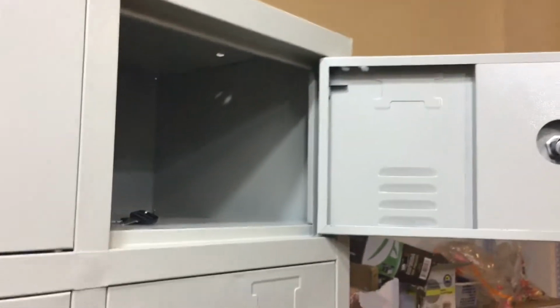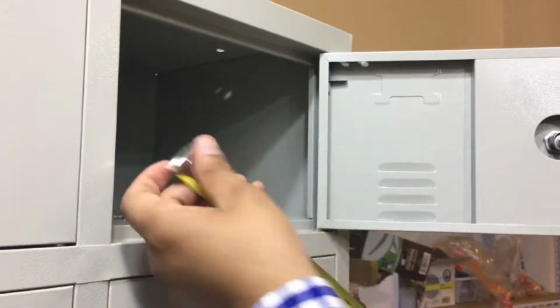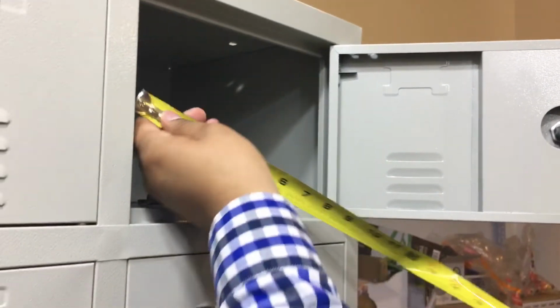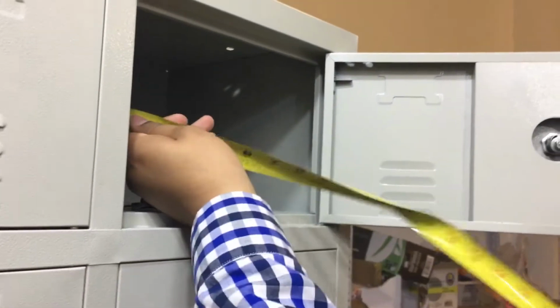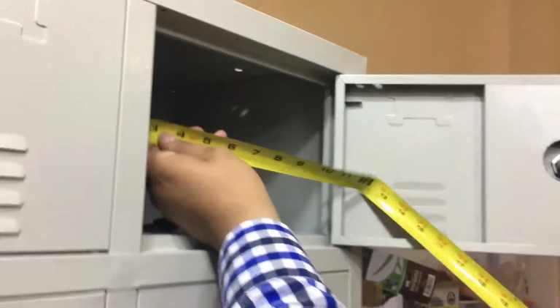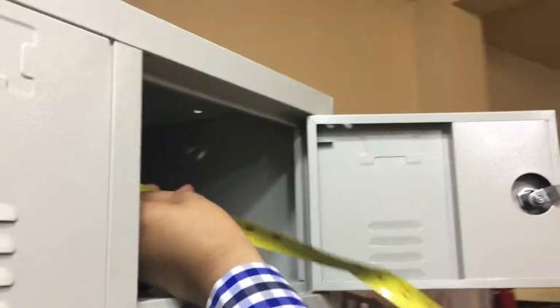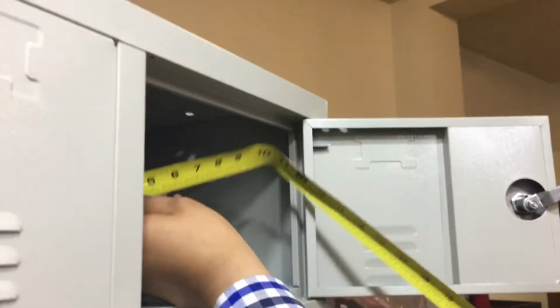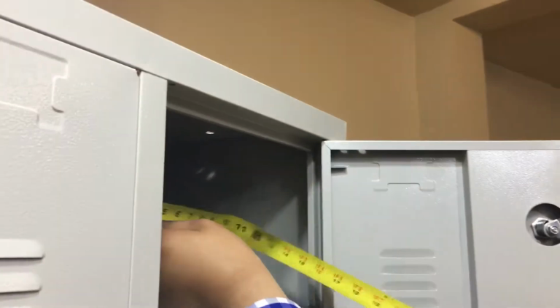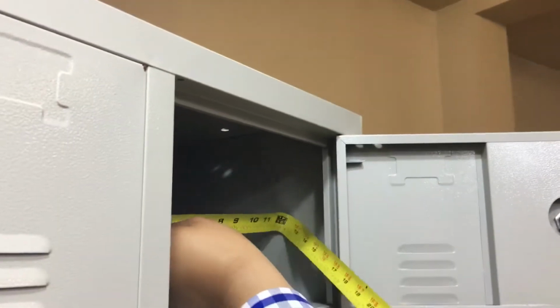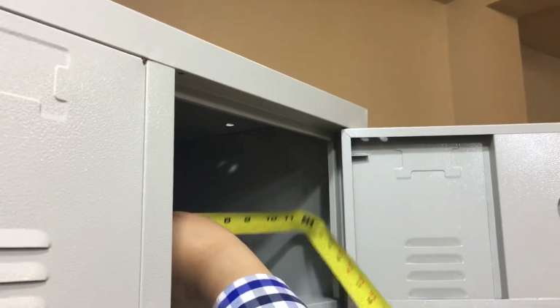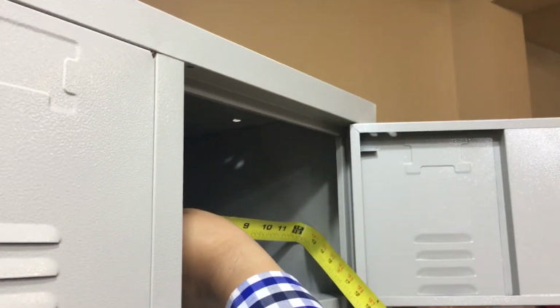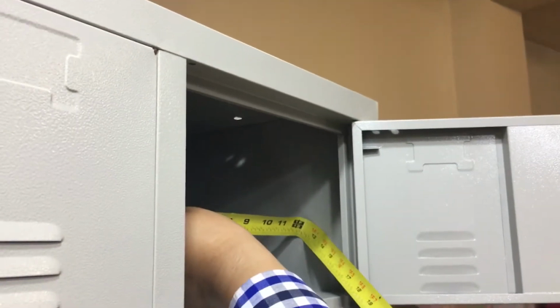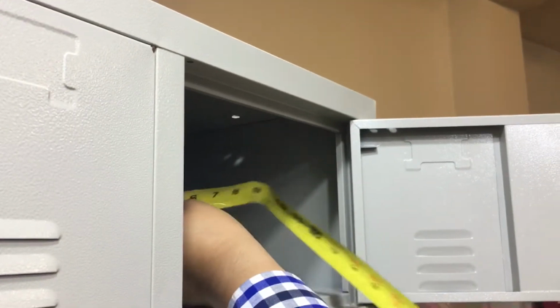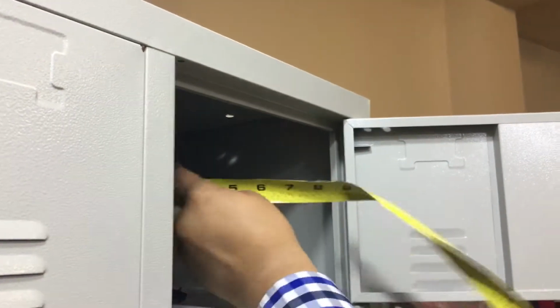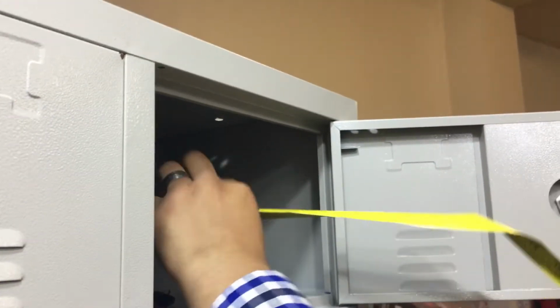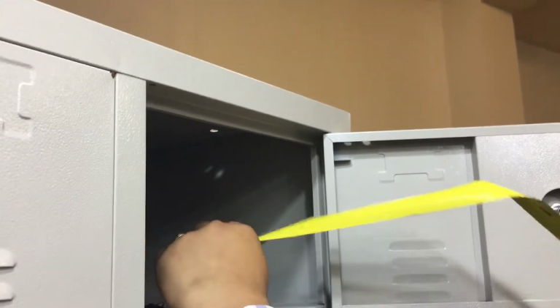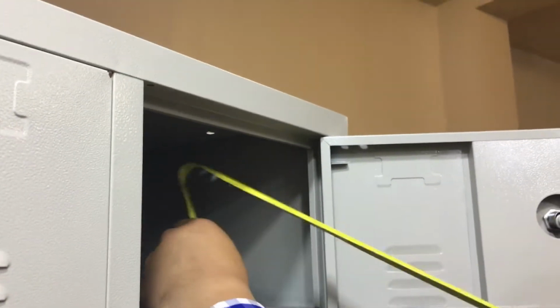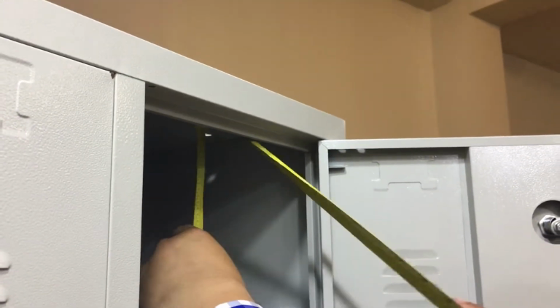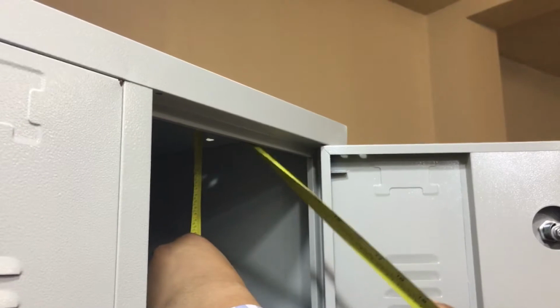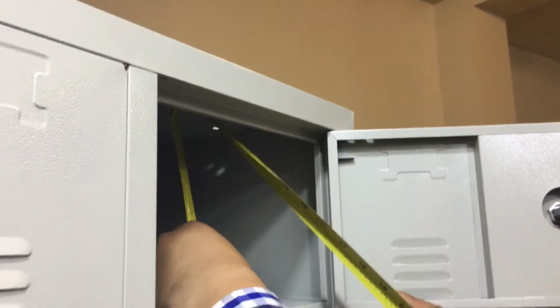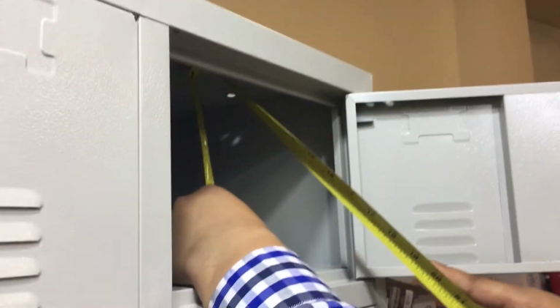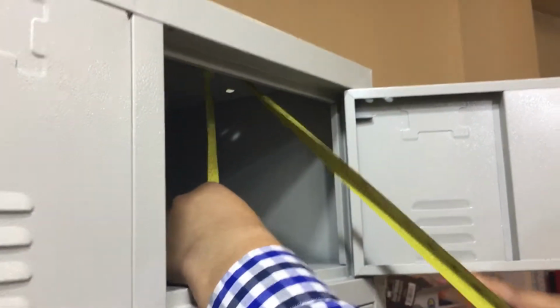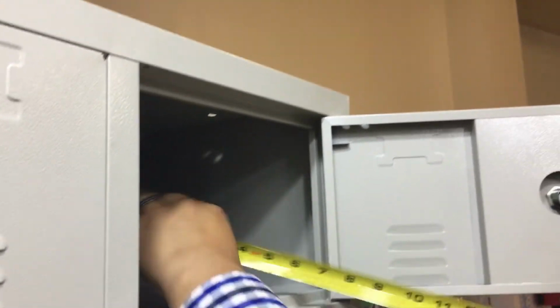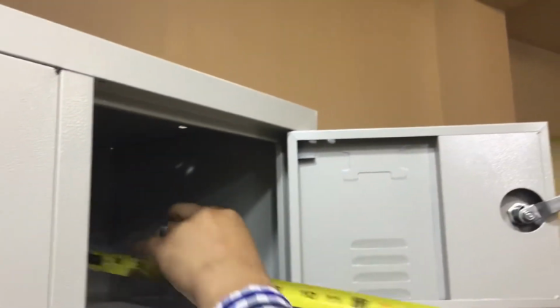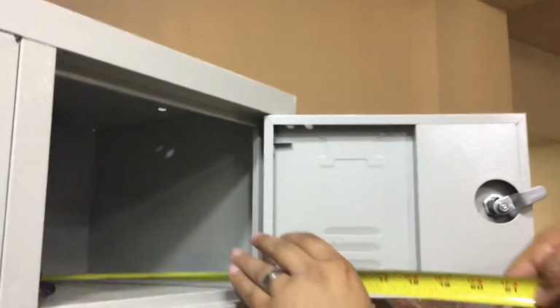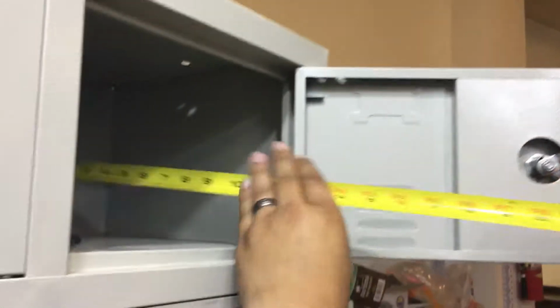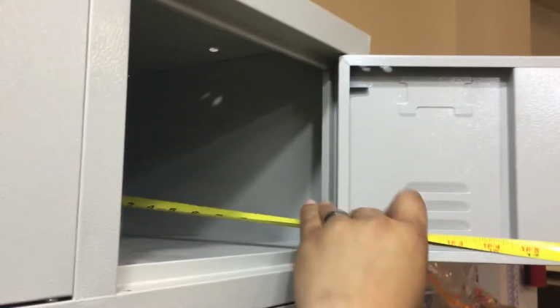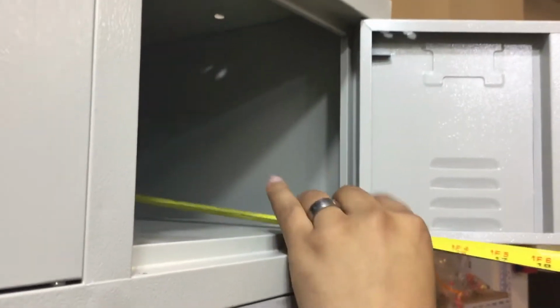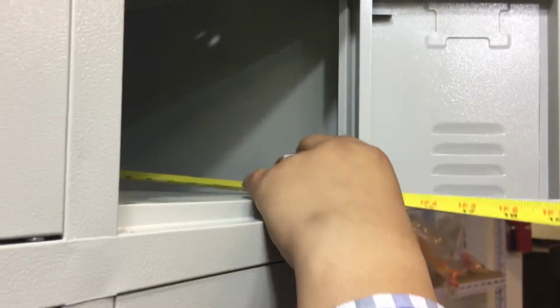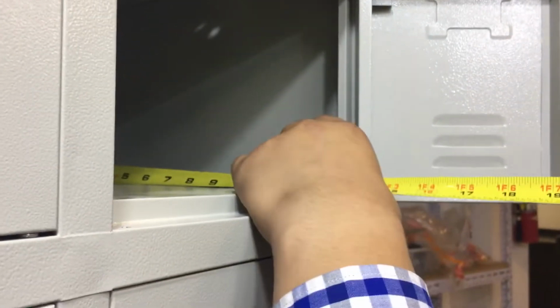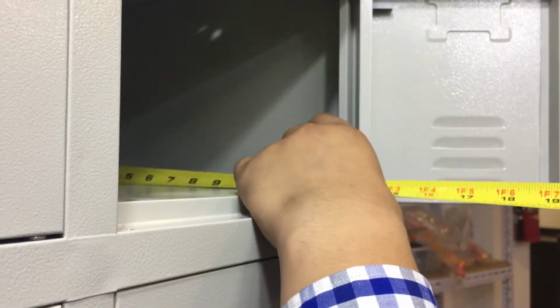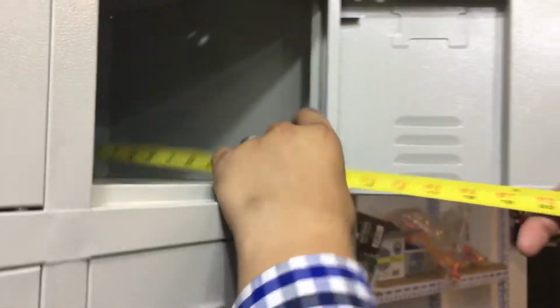The inside dimensions: it's about 12 inches in length, 8 inches in height, and from front to back in depth we have about 13 inches. It's a nice little small locker.